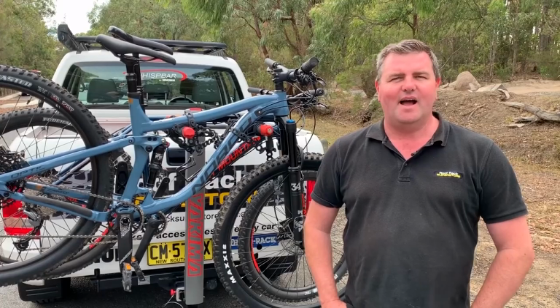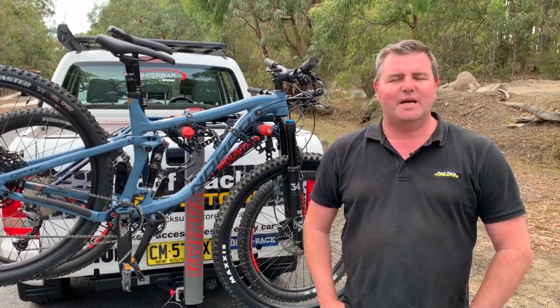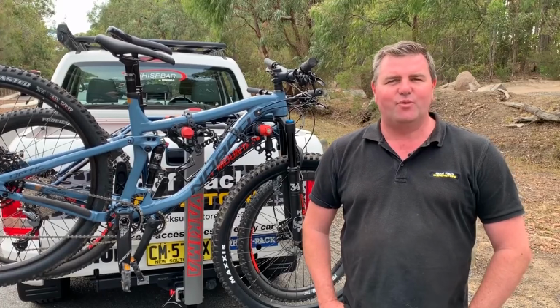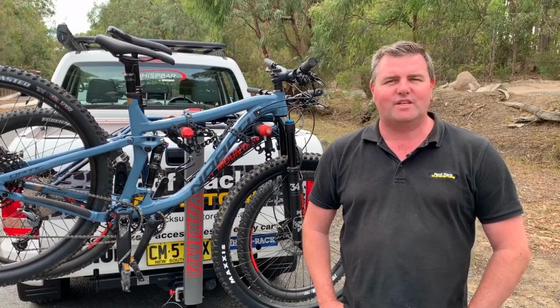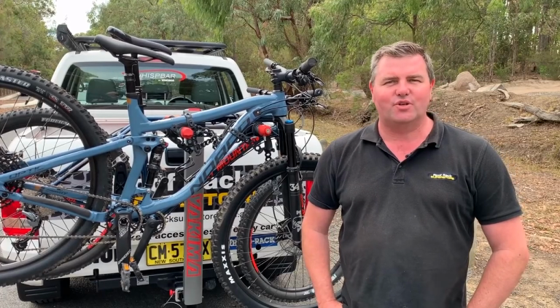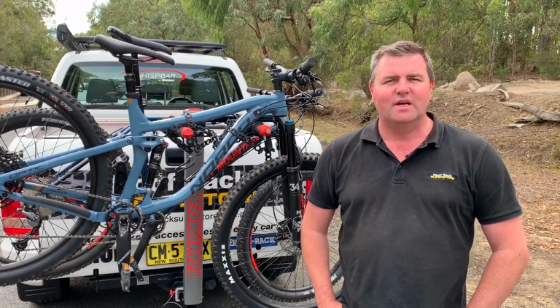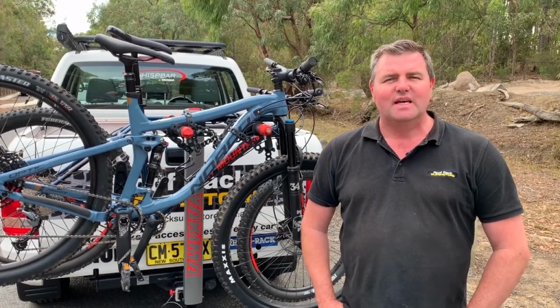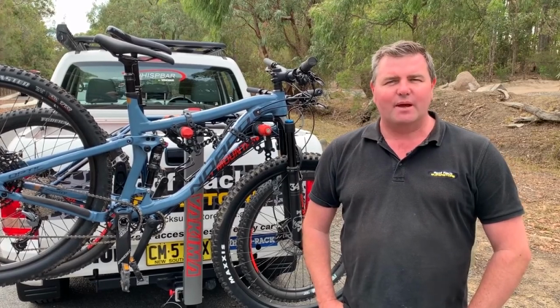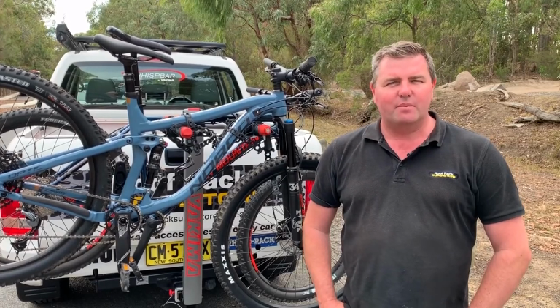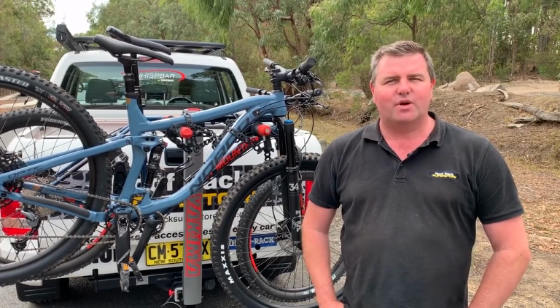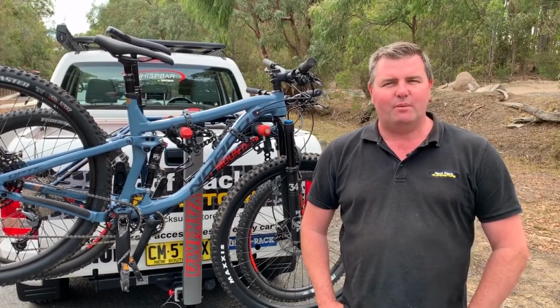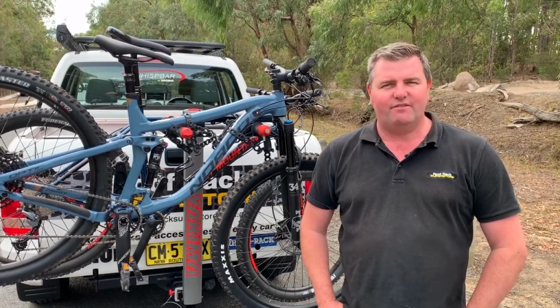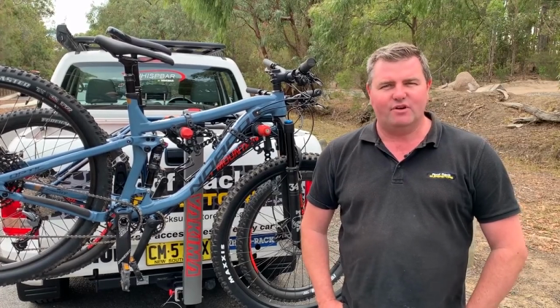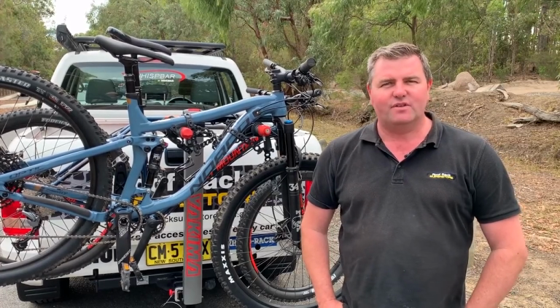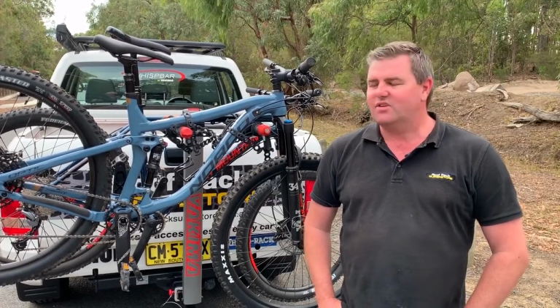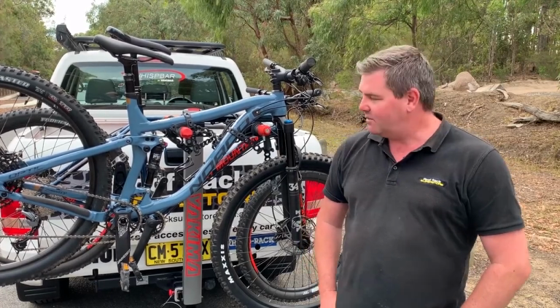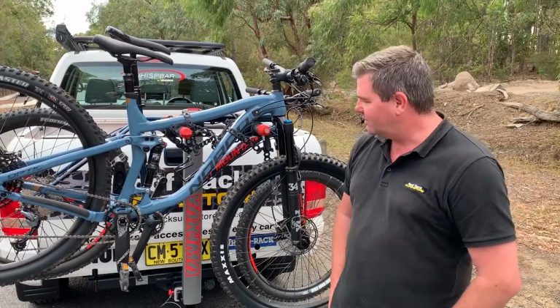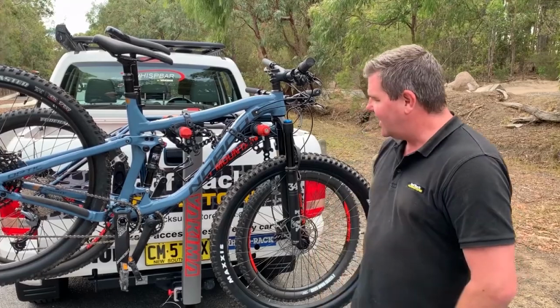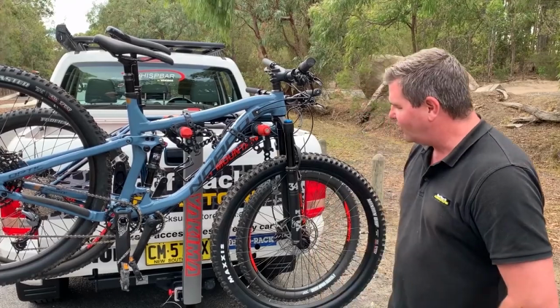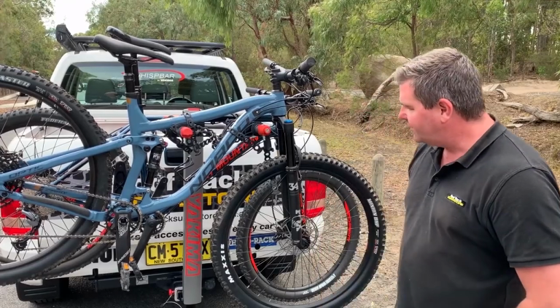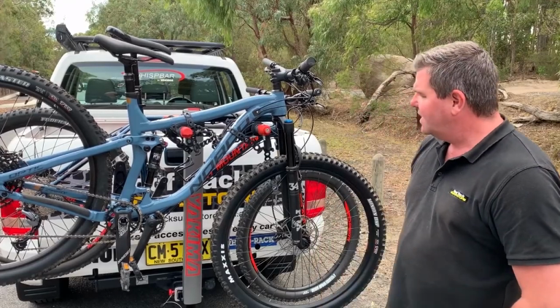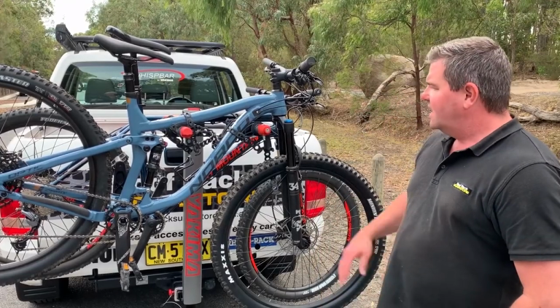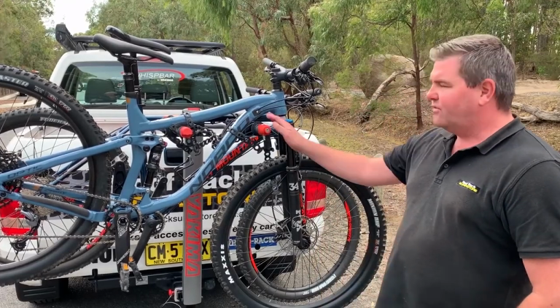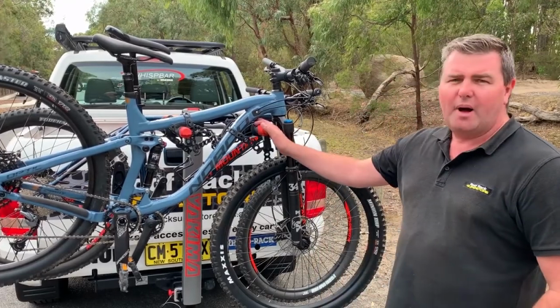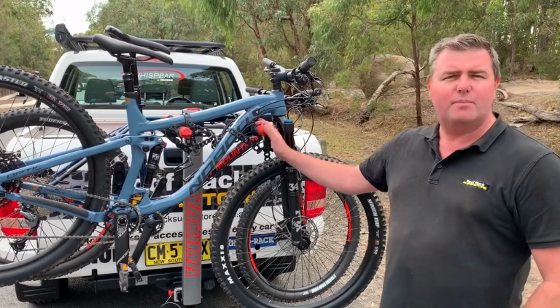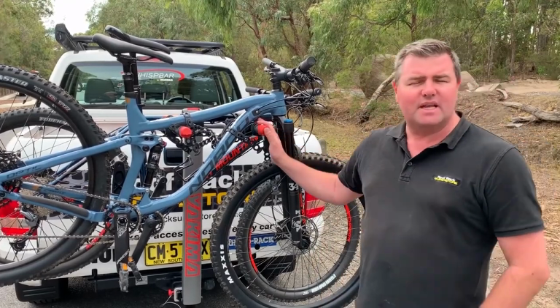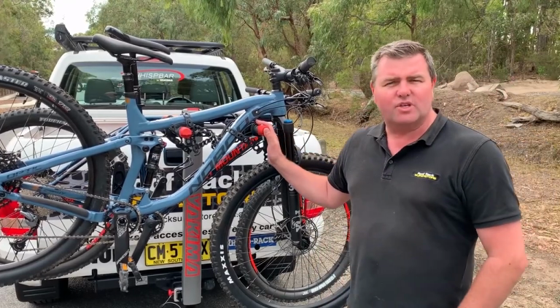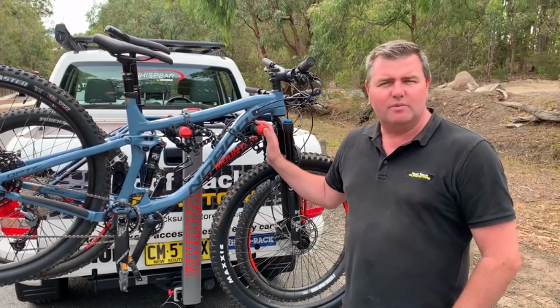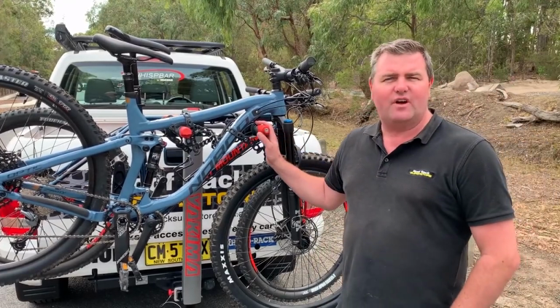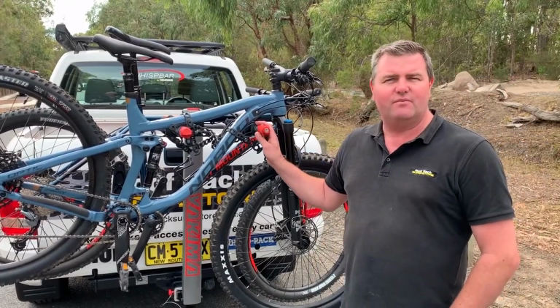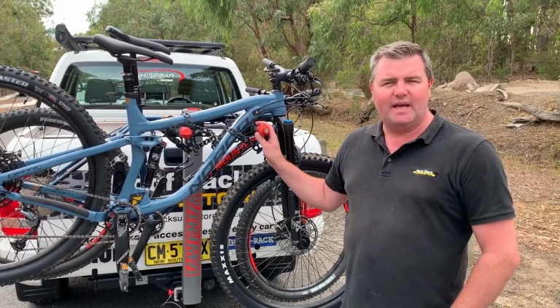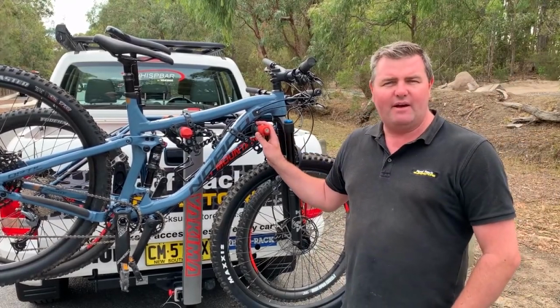Hi, I'm James from Roof Rack Superstore. Today we're going to be talking about one of our favourites. This is Yakima's Double Dan Ace 4. It's a four bike carrier, but it does also come as a five bike carrier.